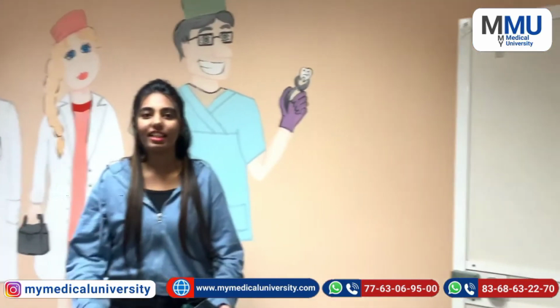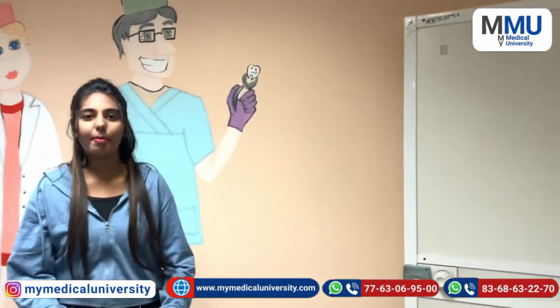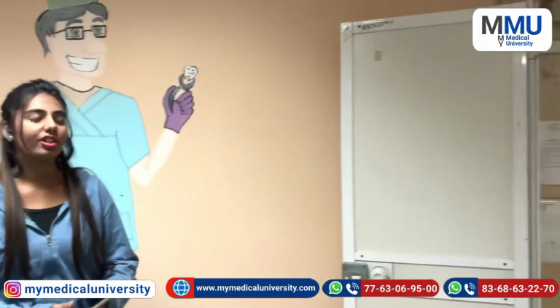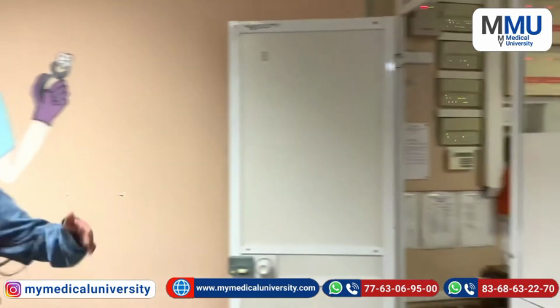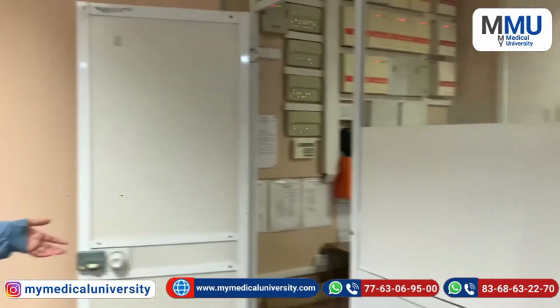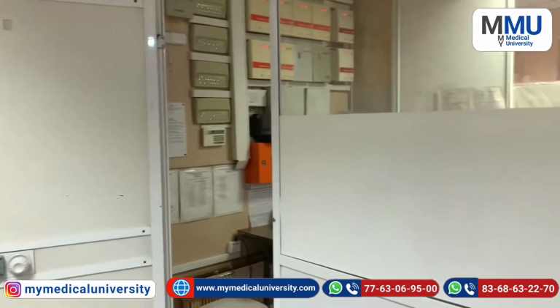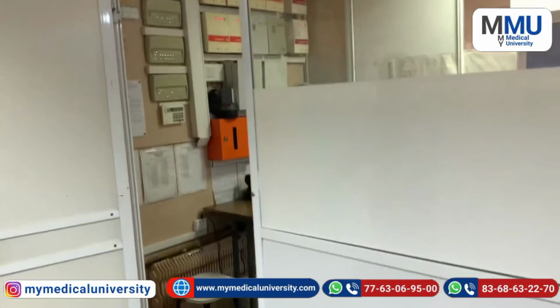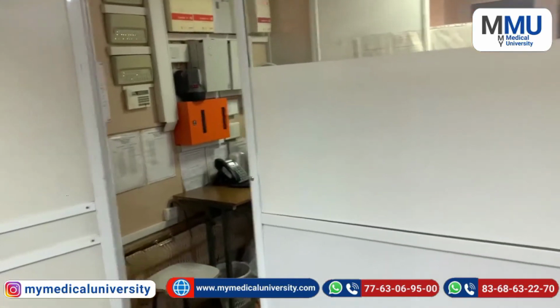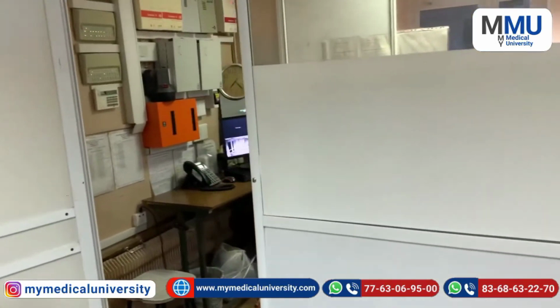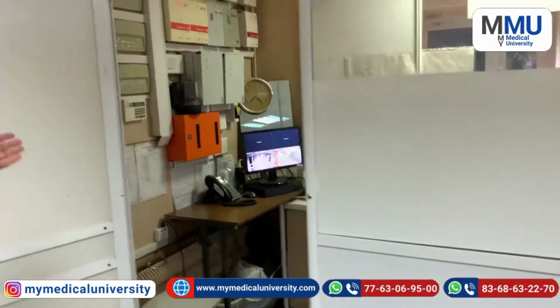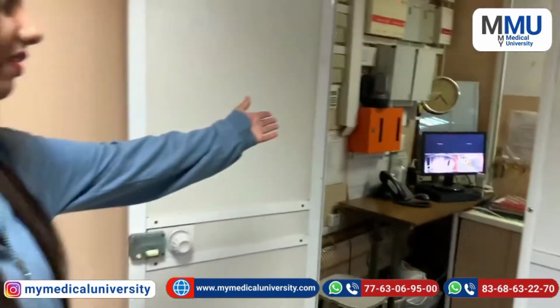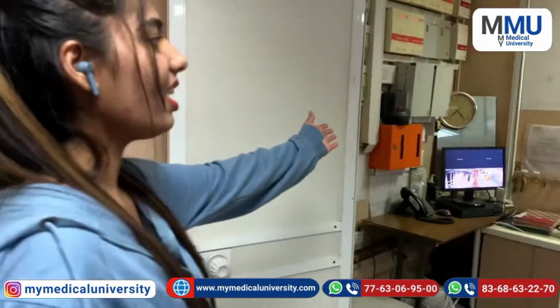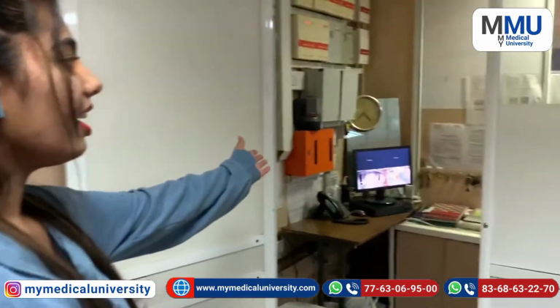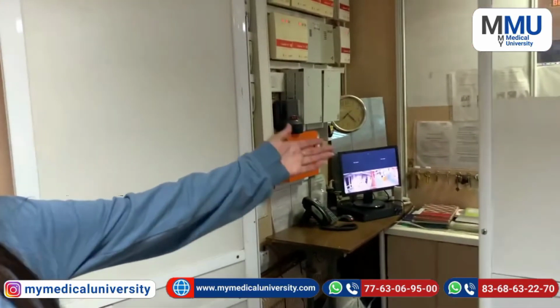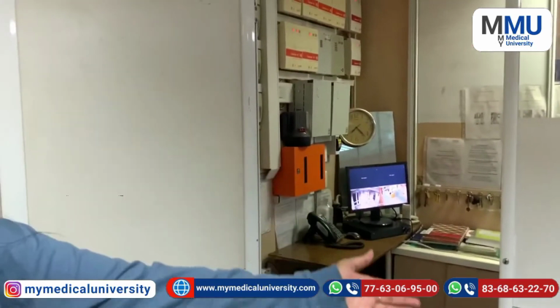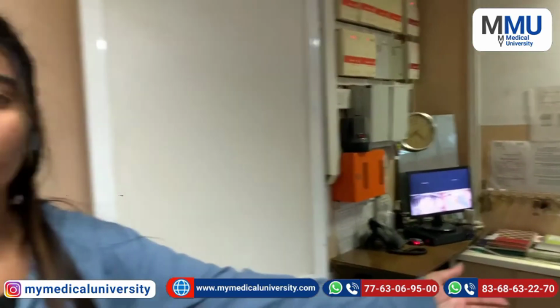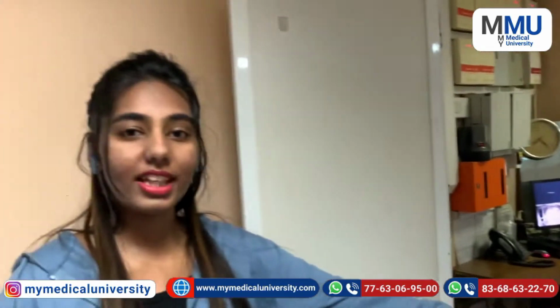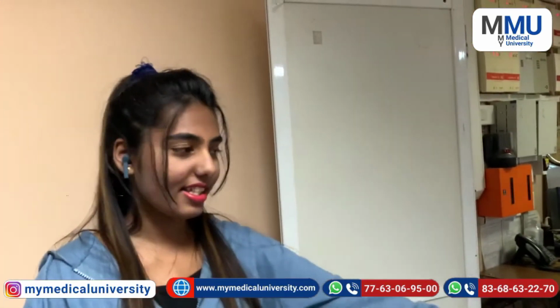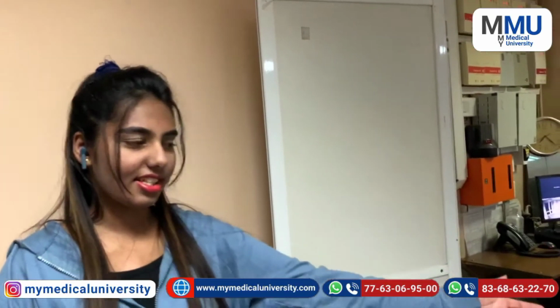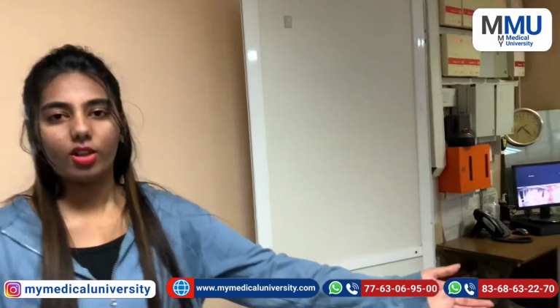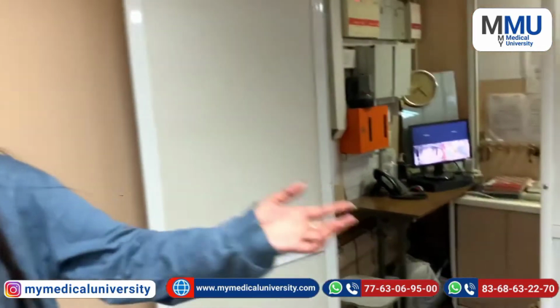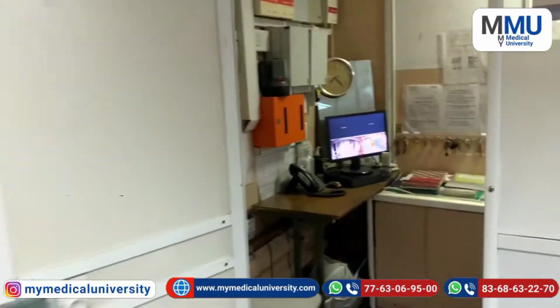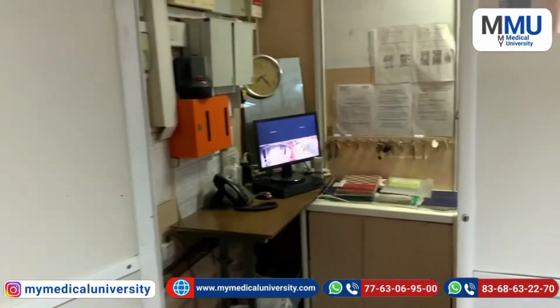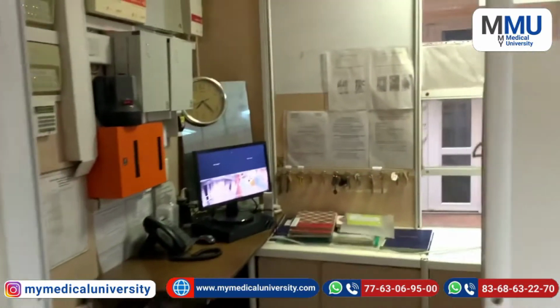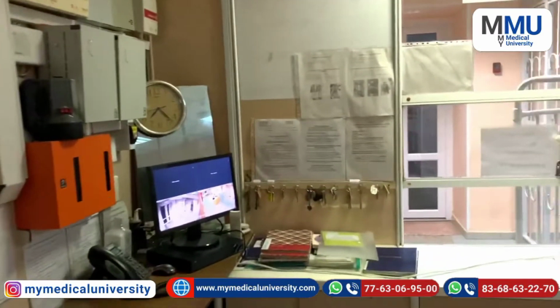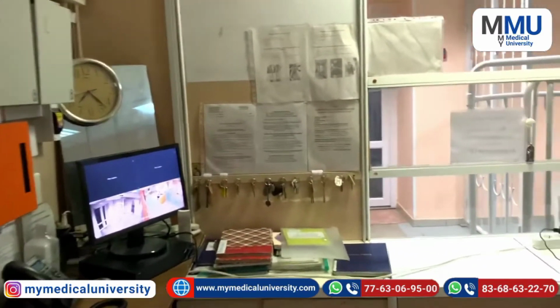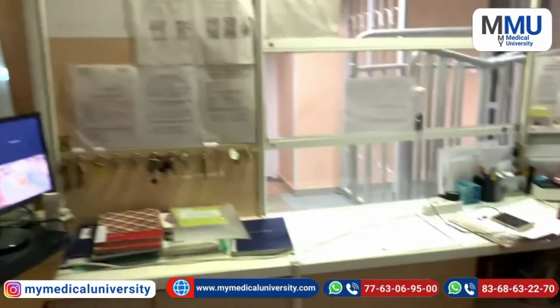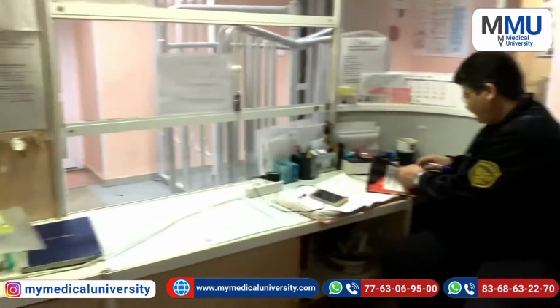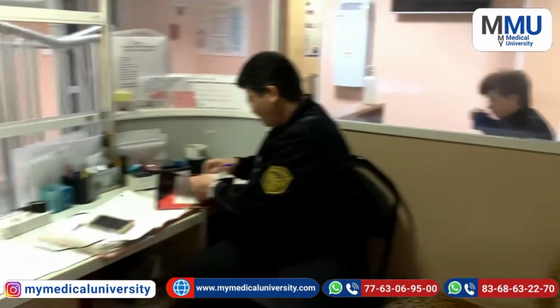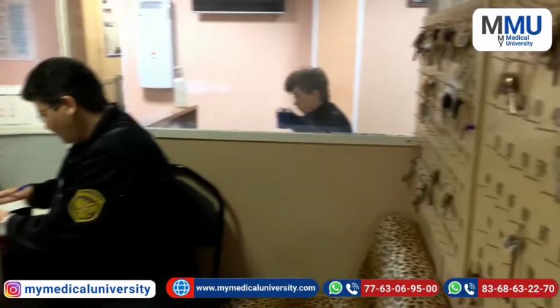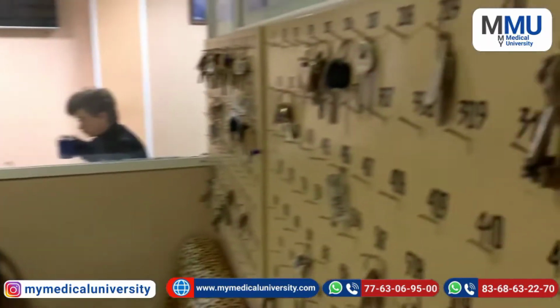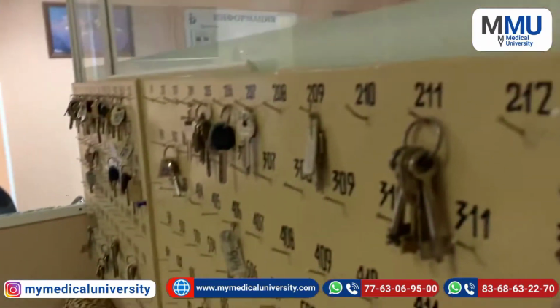Here you can see a room with CCTV. You can give your keys here — when you are going outside, you can hand in your keys.